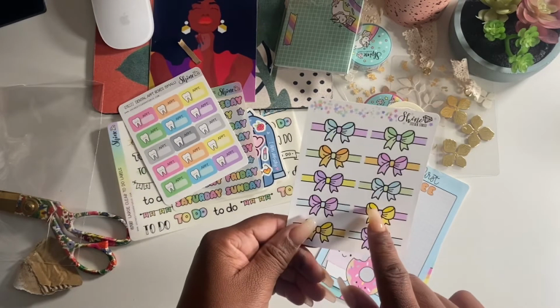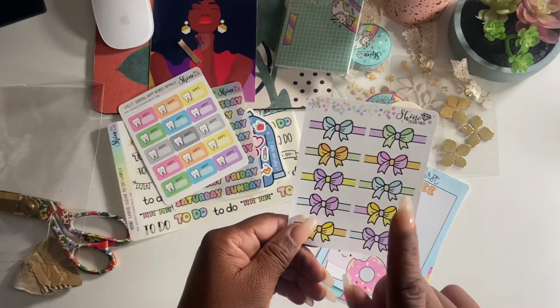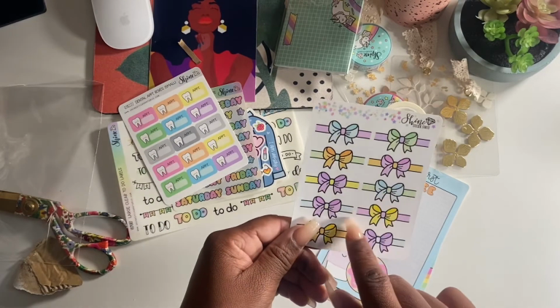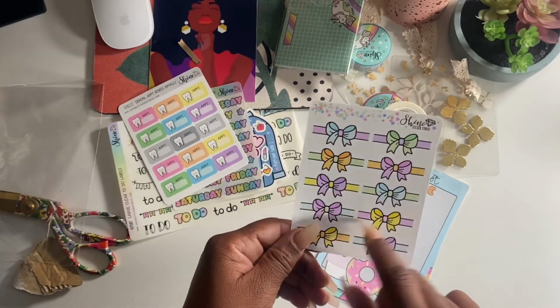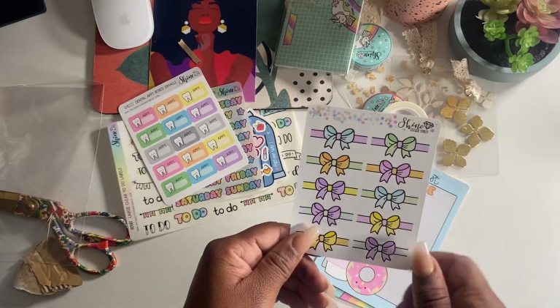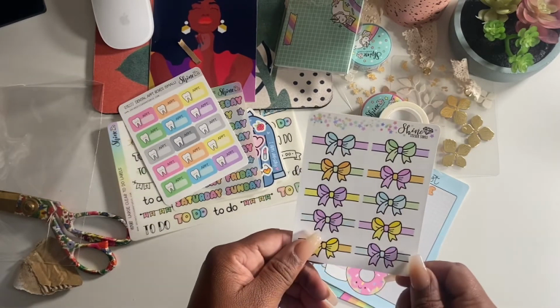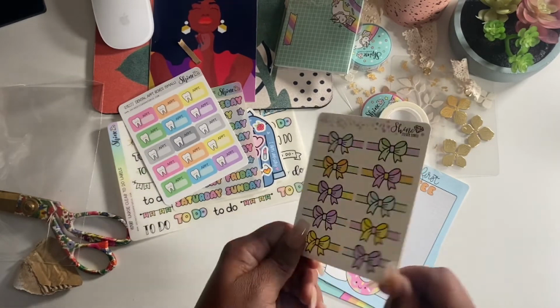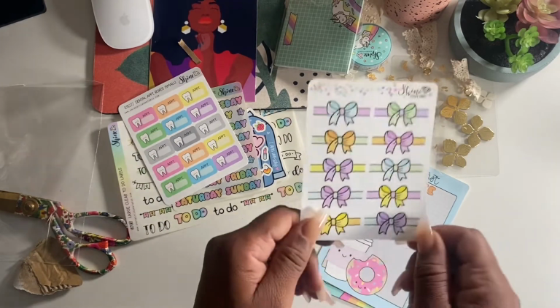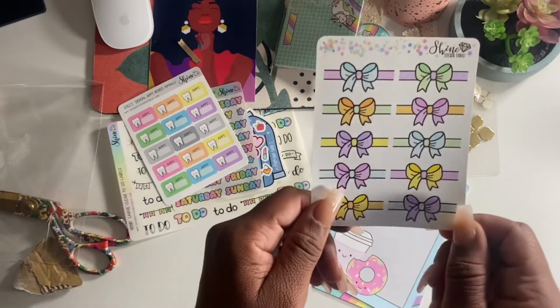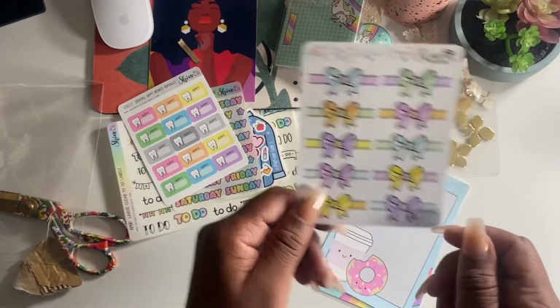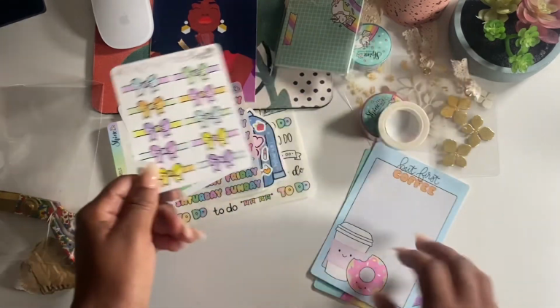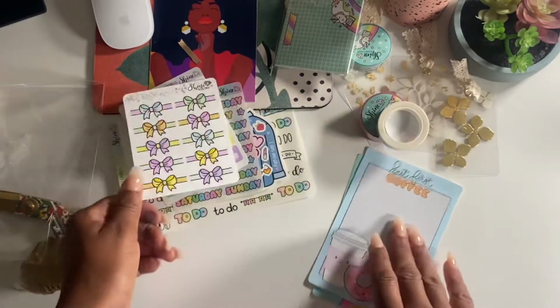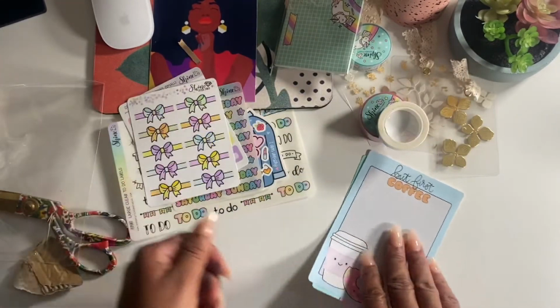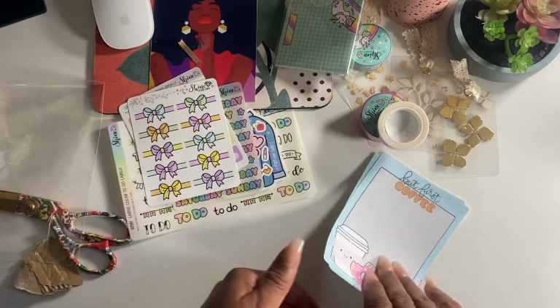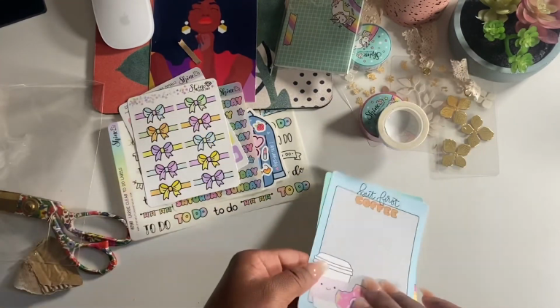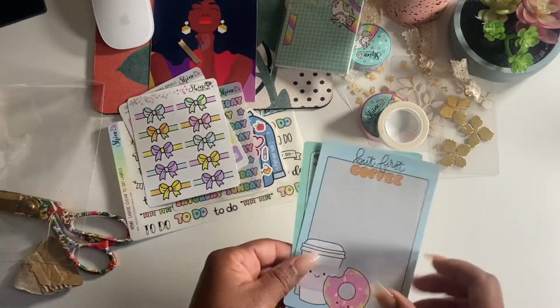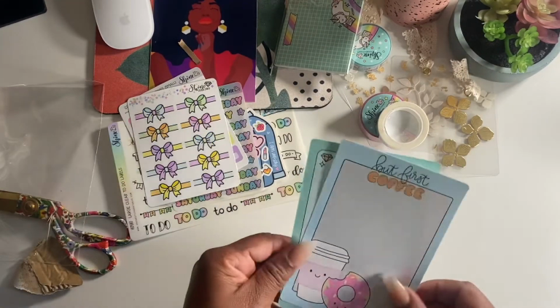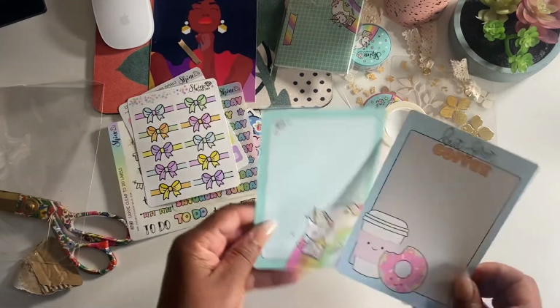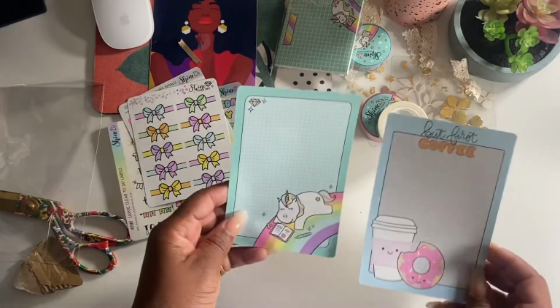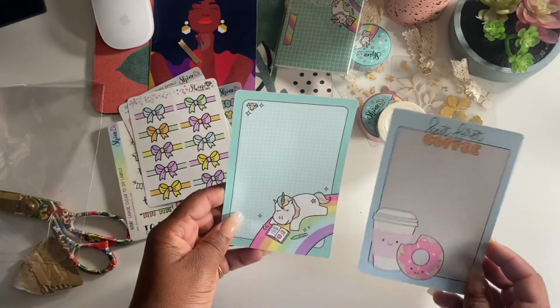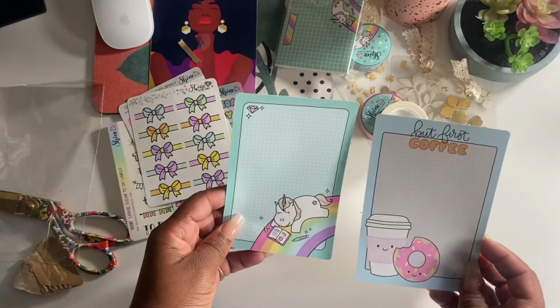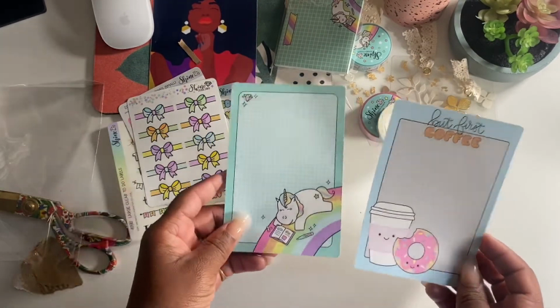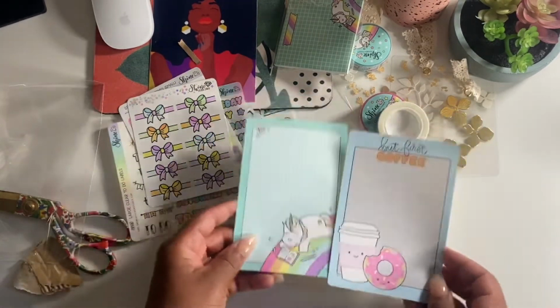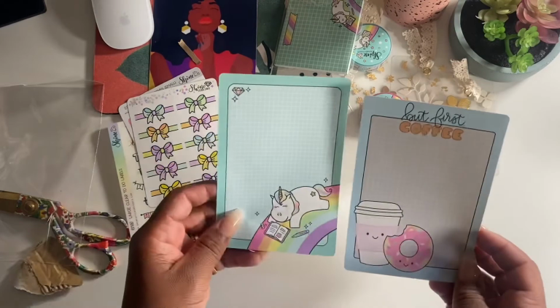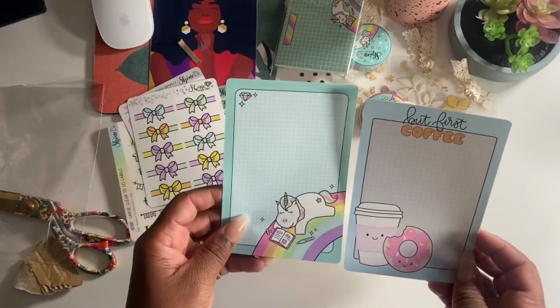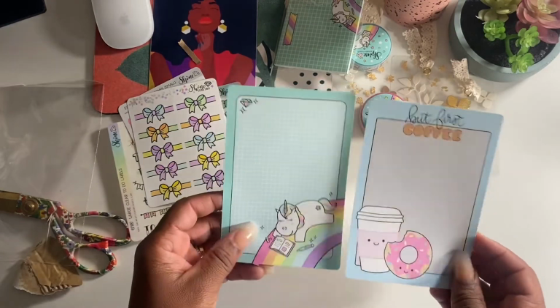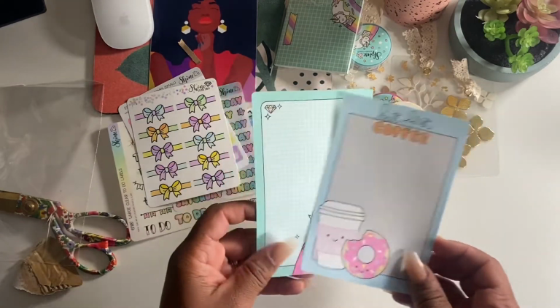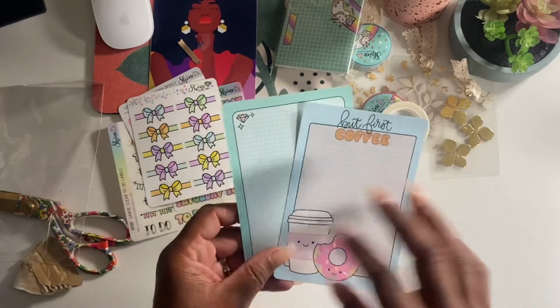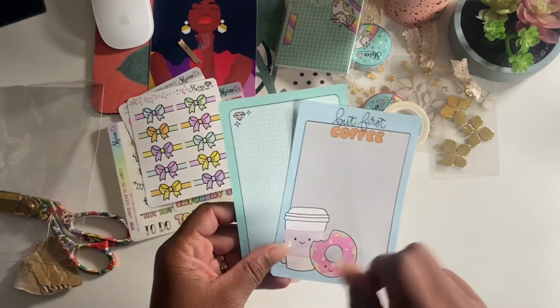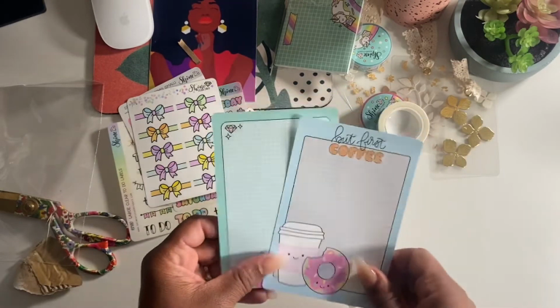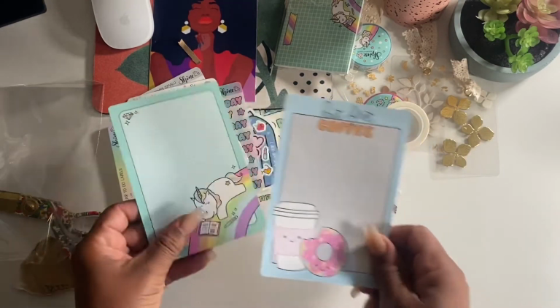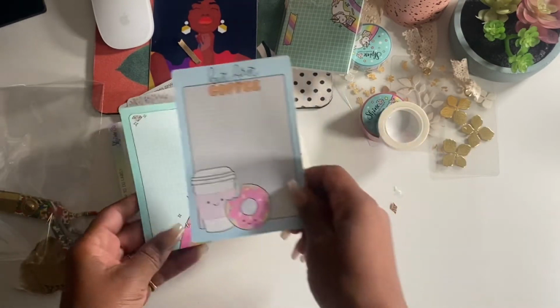These are some cute header stickers with bows, and some more paper to stick onto the sheet where I can just write what I need to.